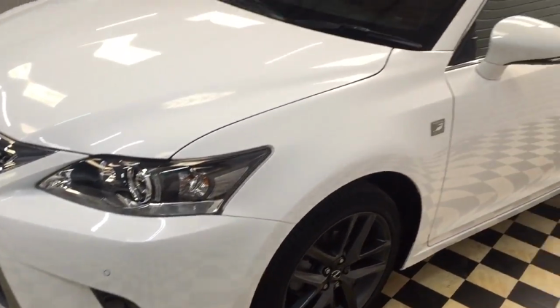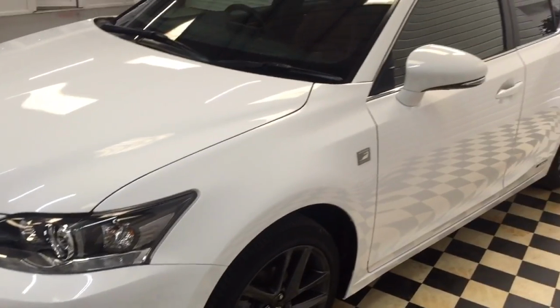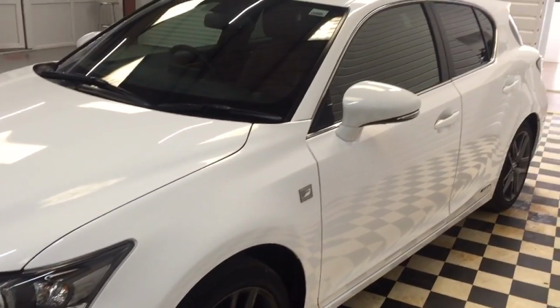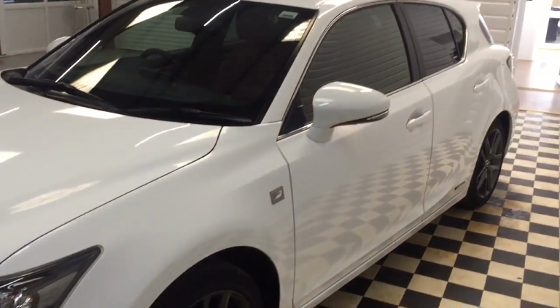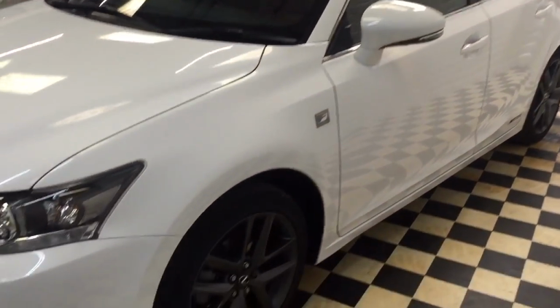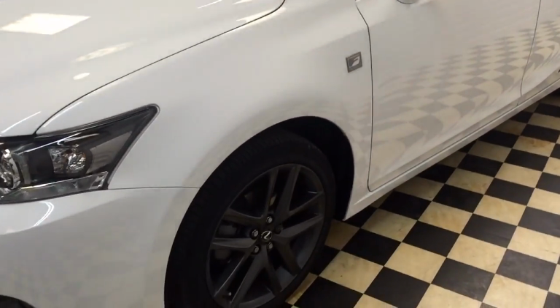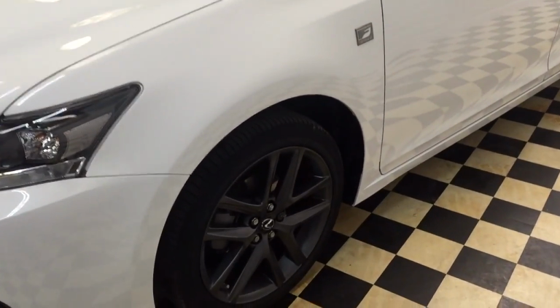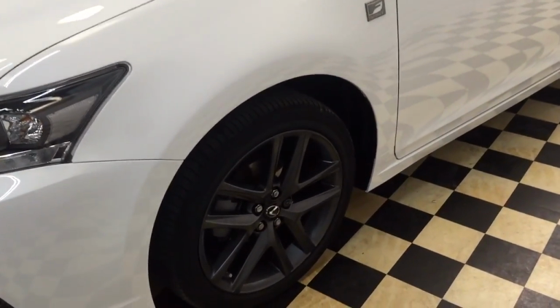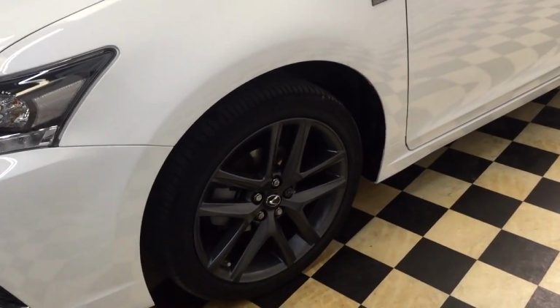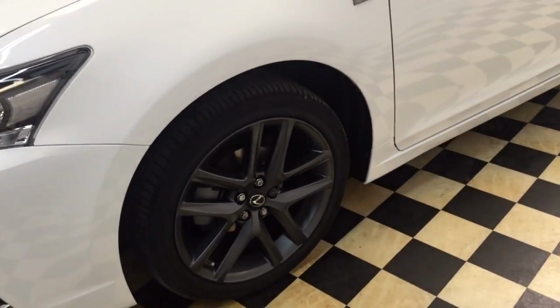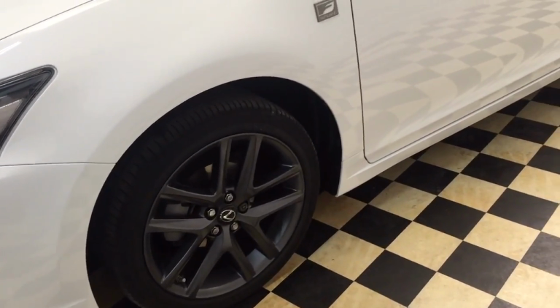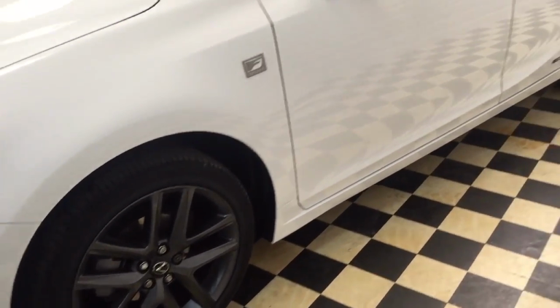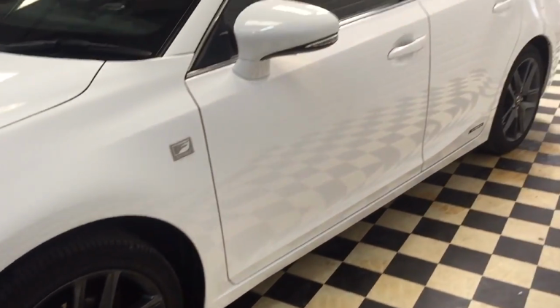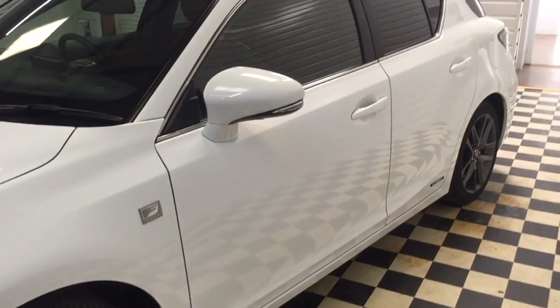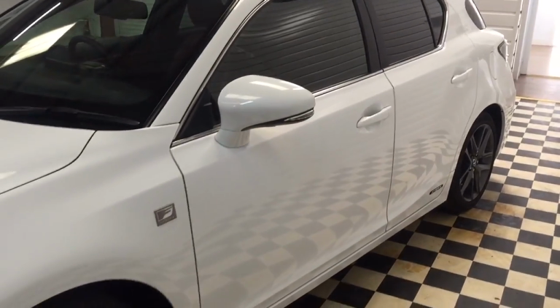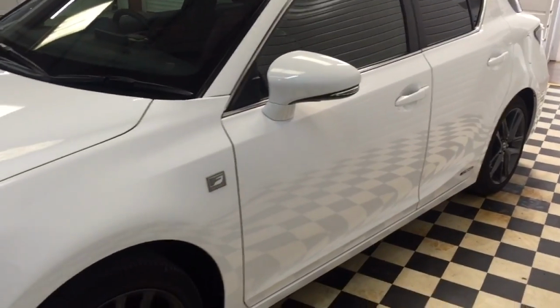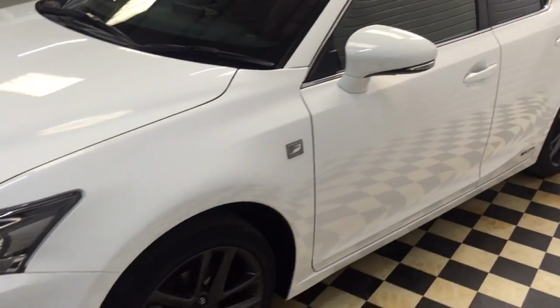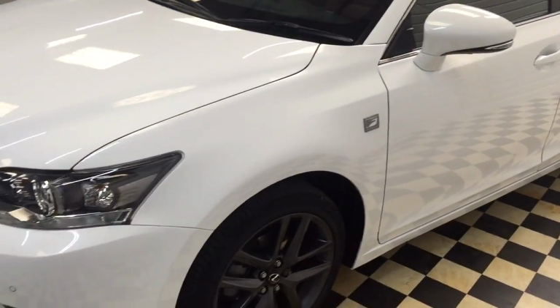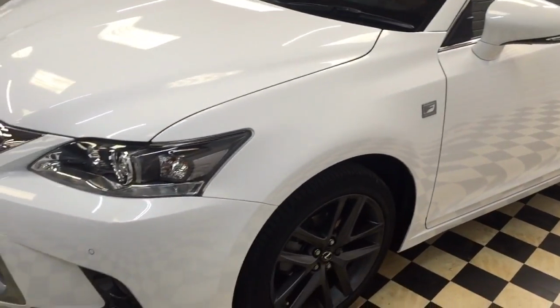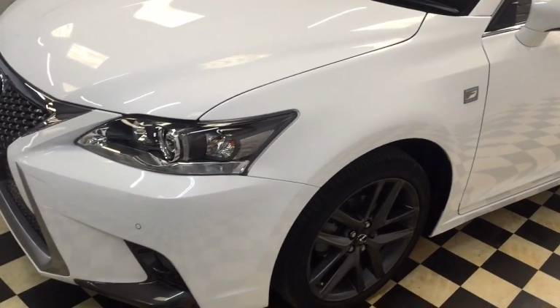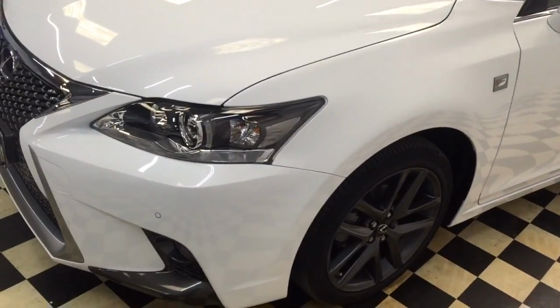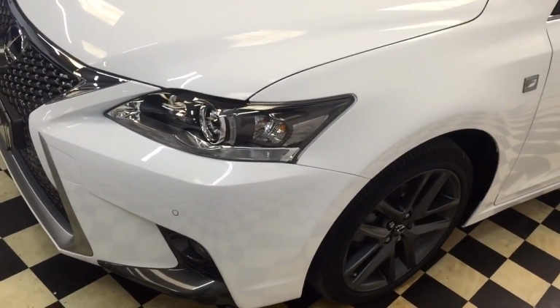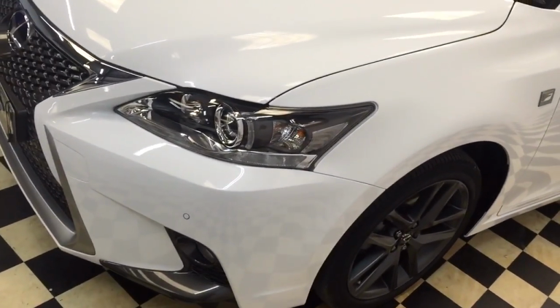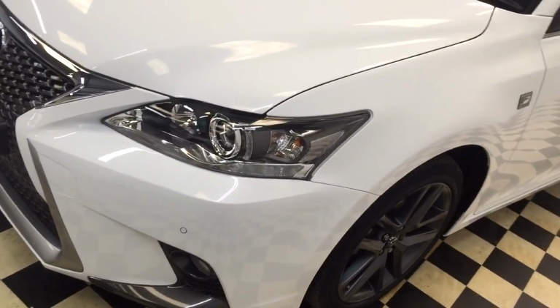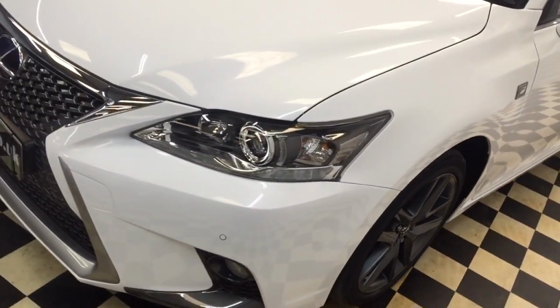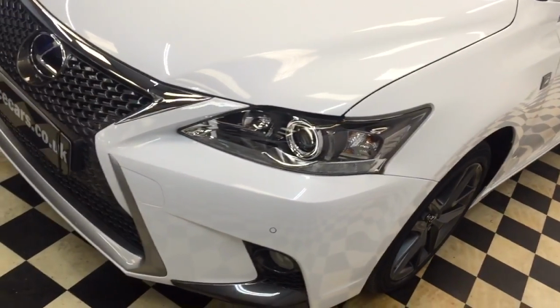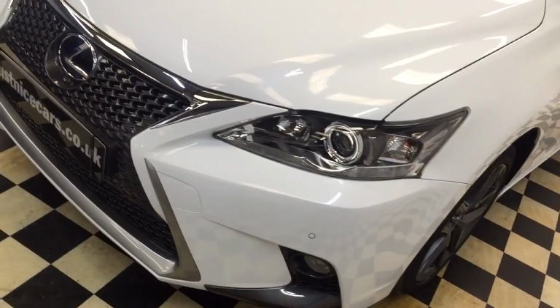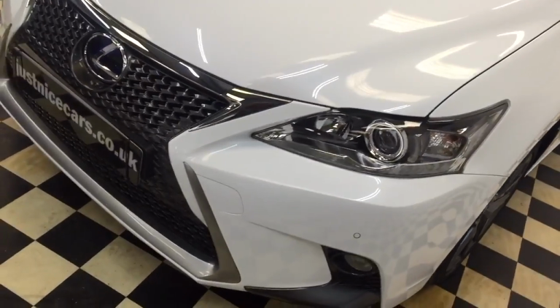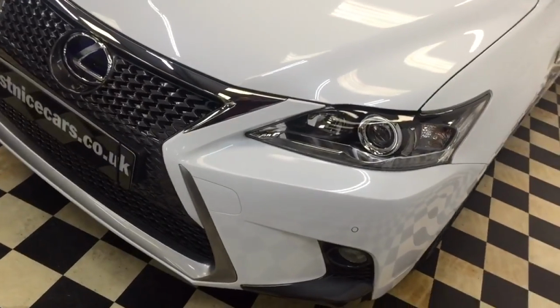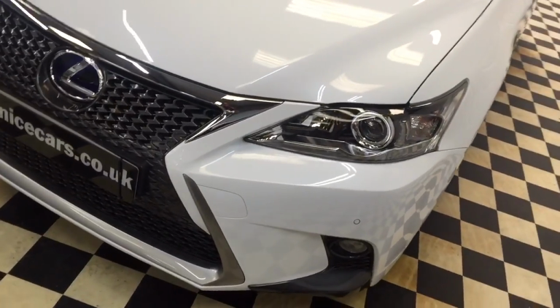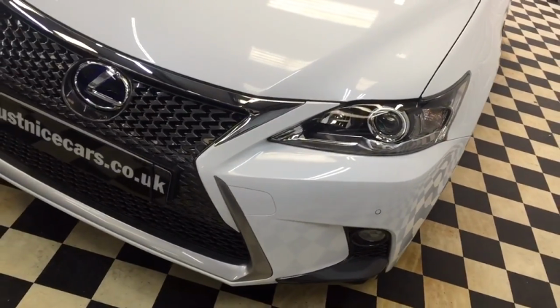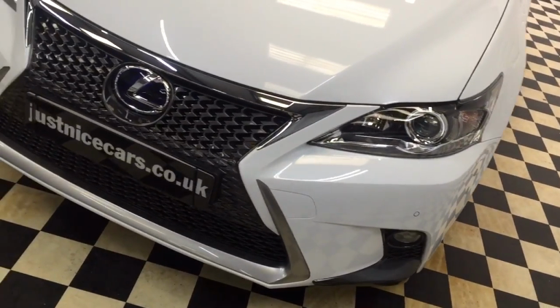Lovely car with grey alloy wheels, privacy glass, the premium satellite navigation, and the rose red leather — one of the best combinations.